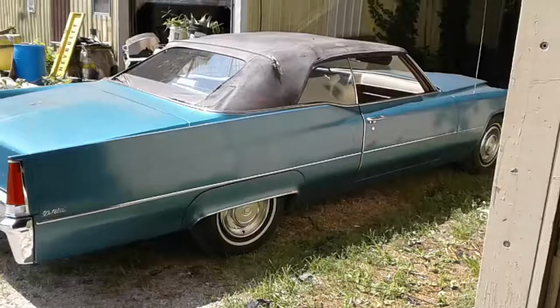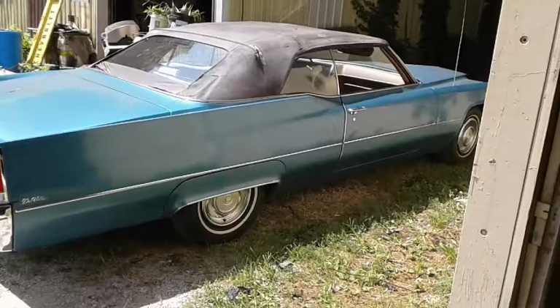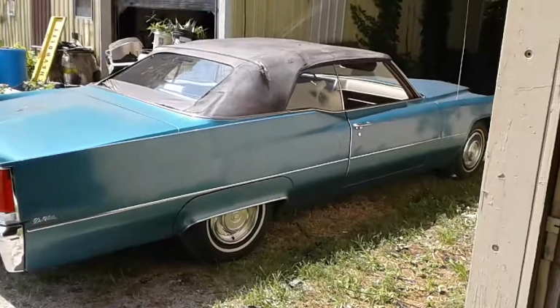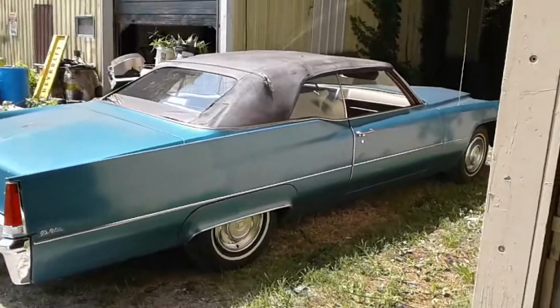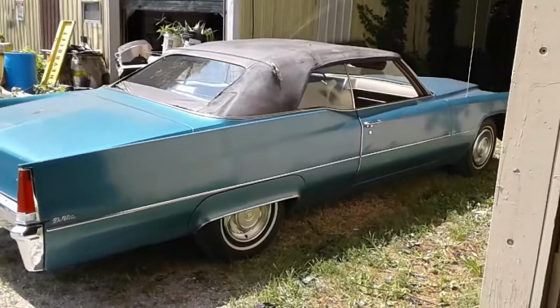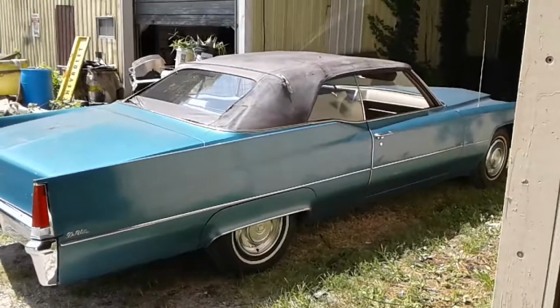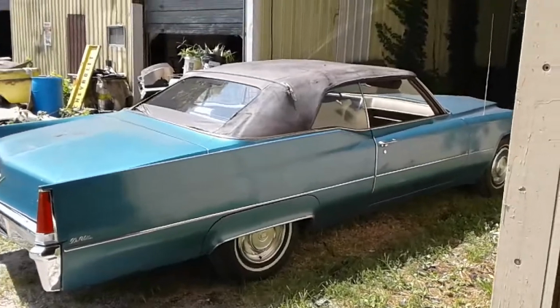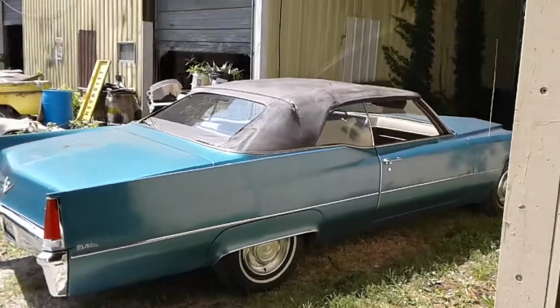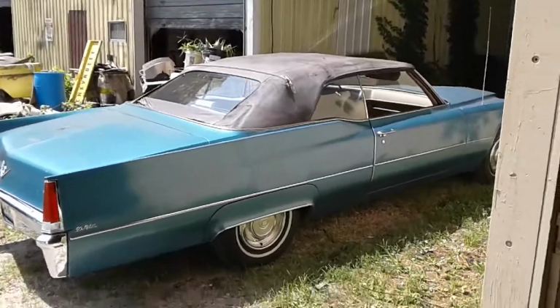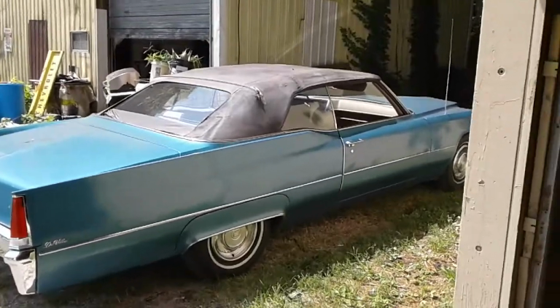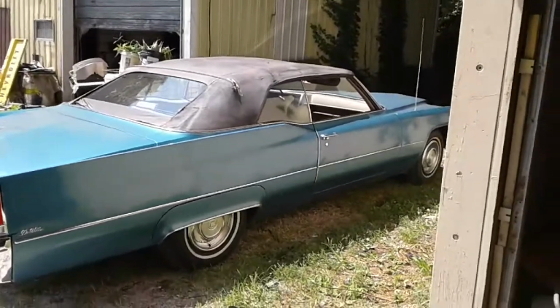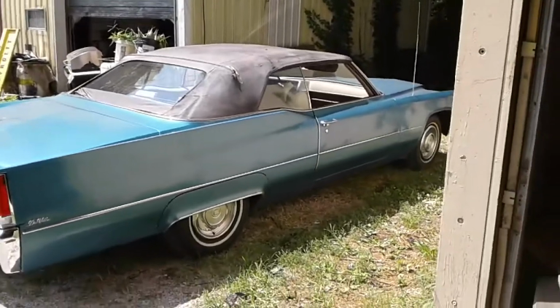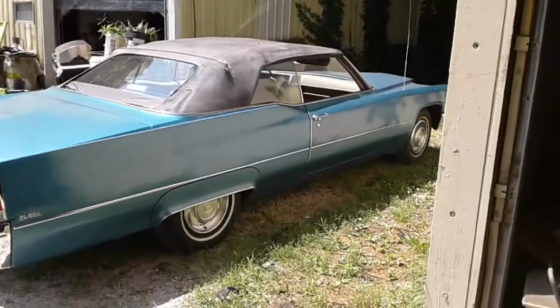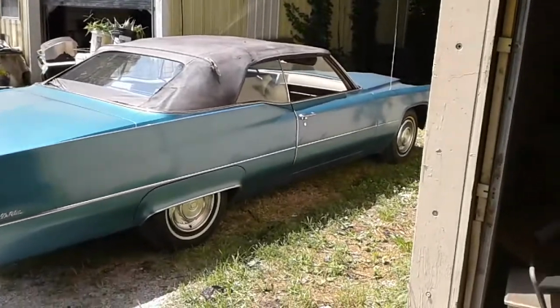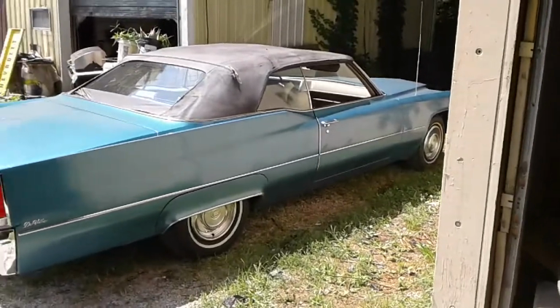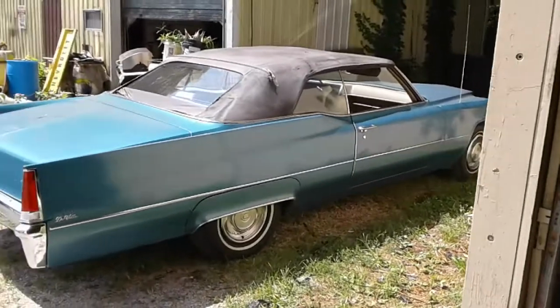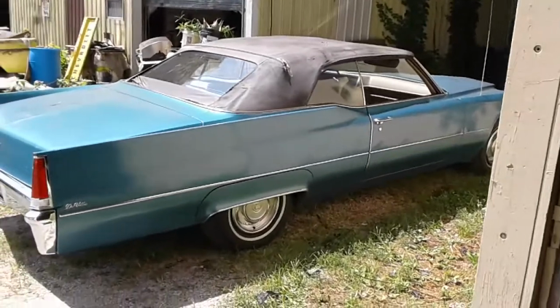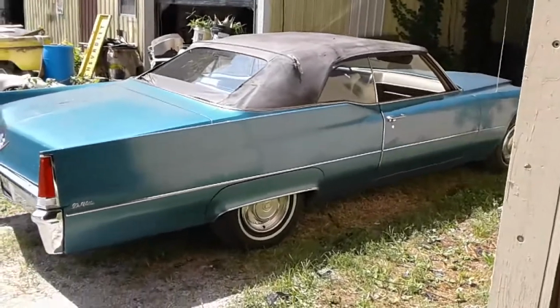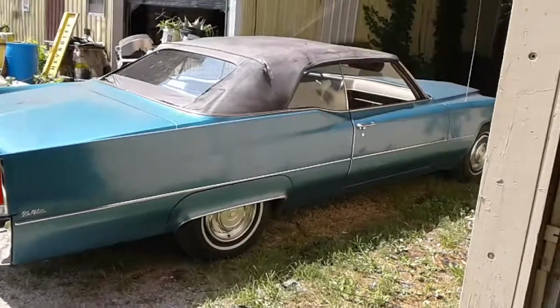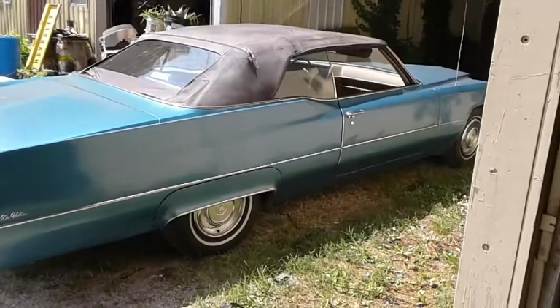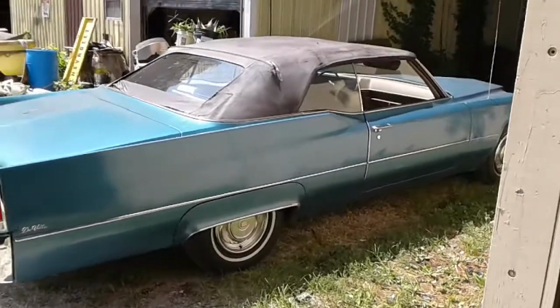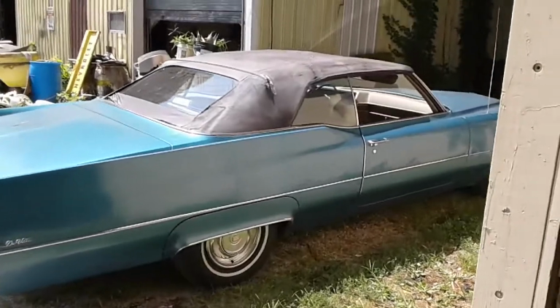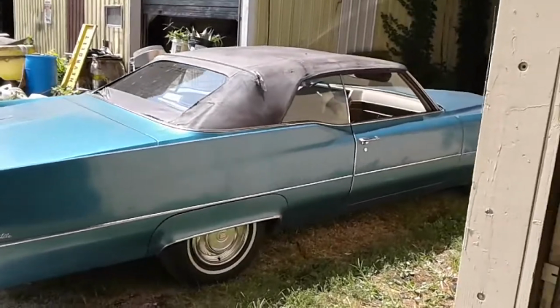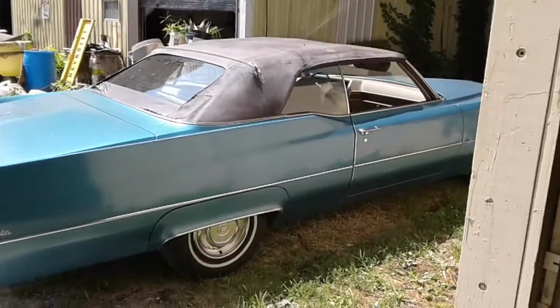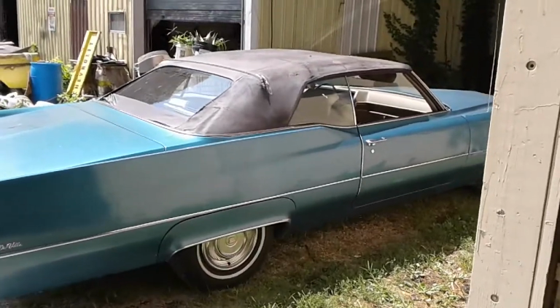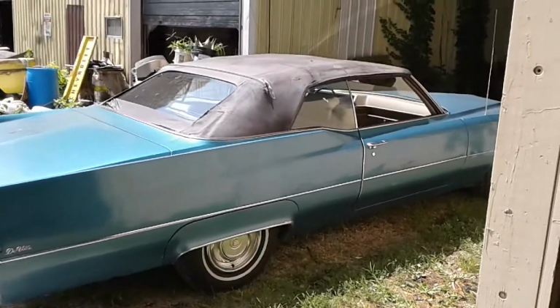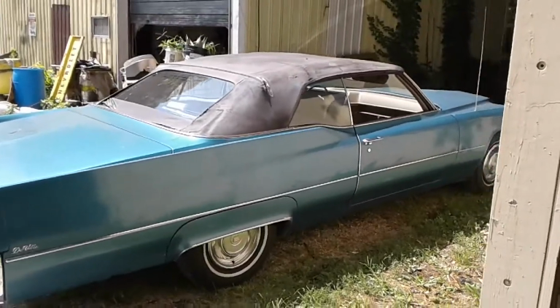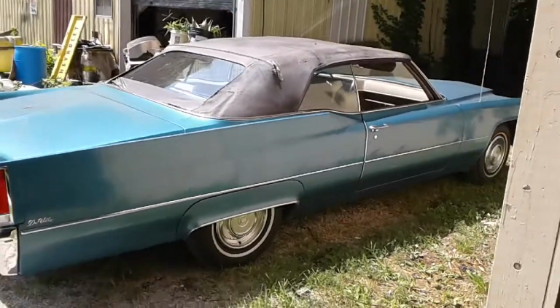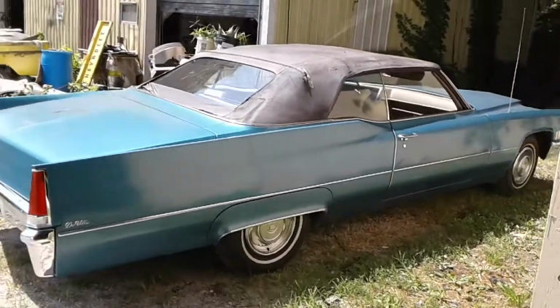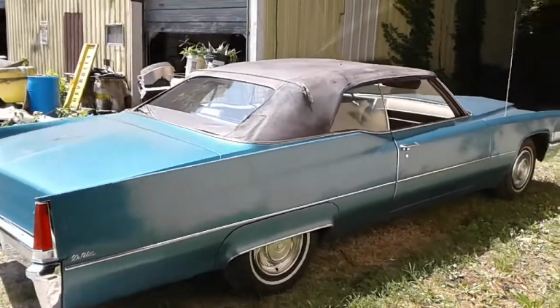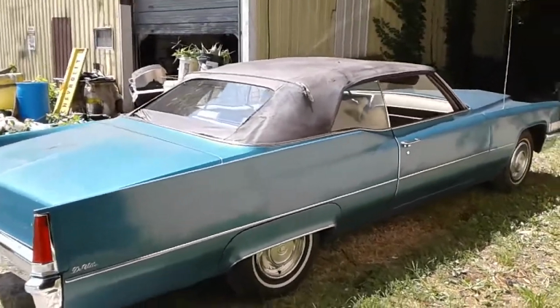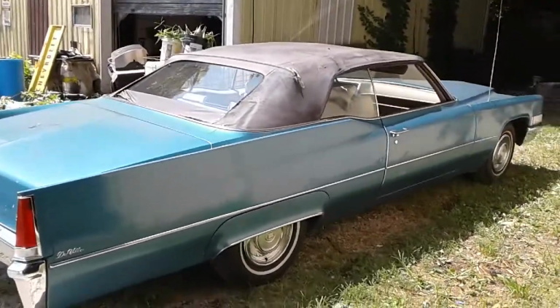YouTube, Deluxe here. I got a '73 Coupe DeVille convertible. Just came in.